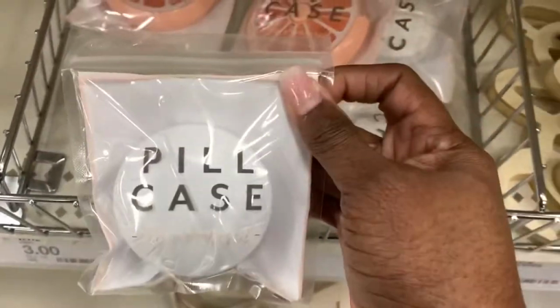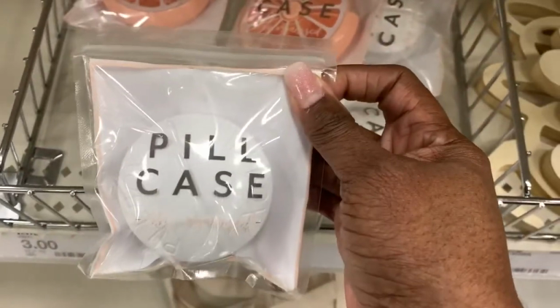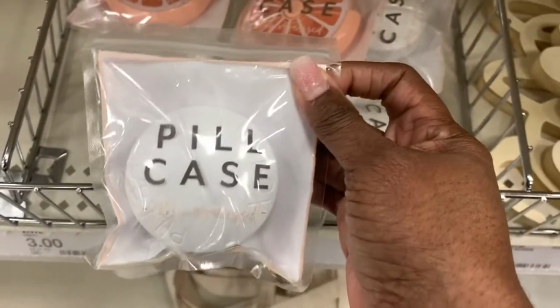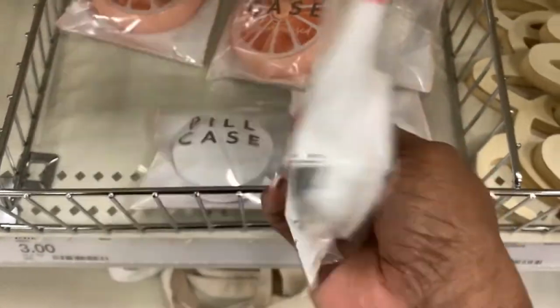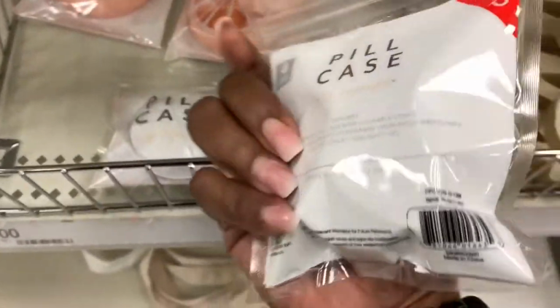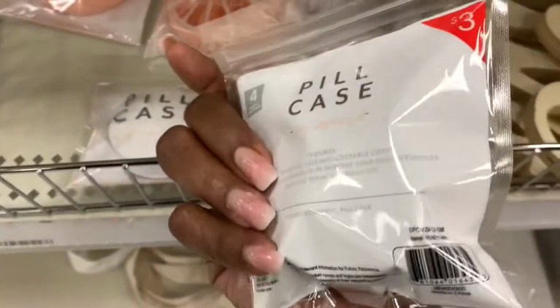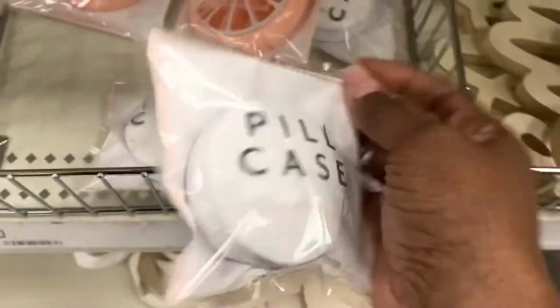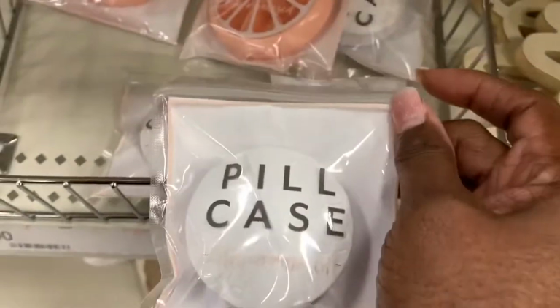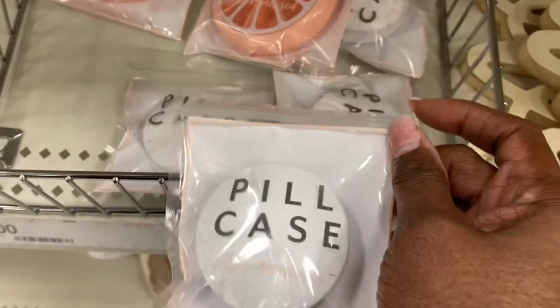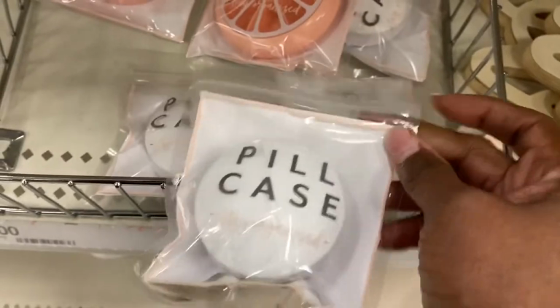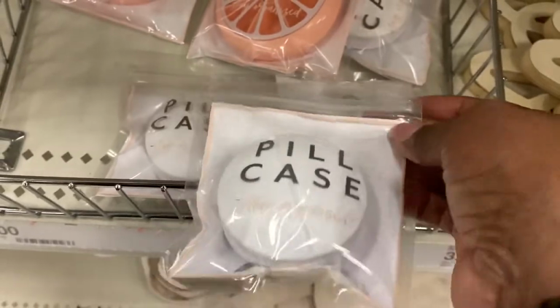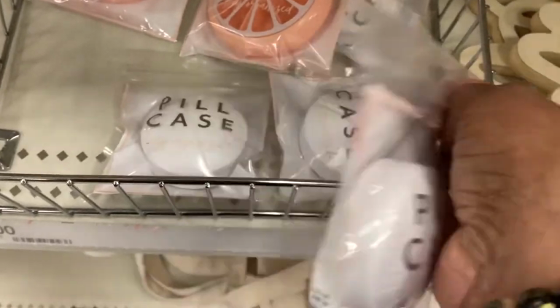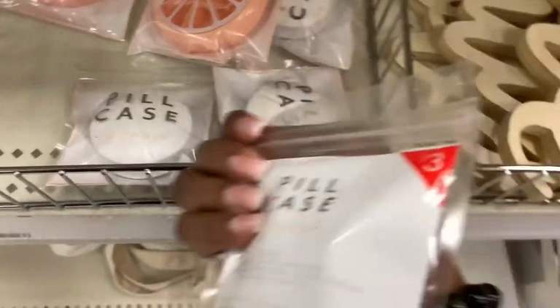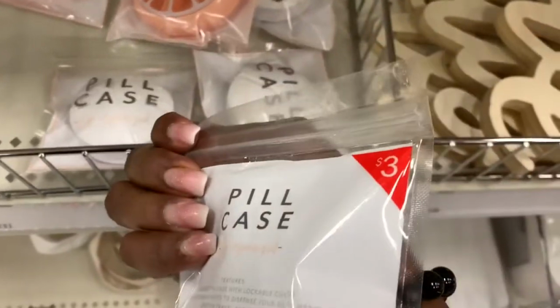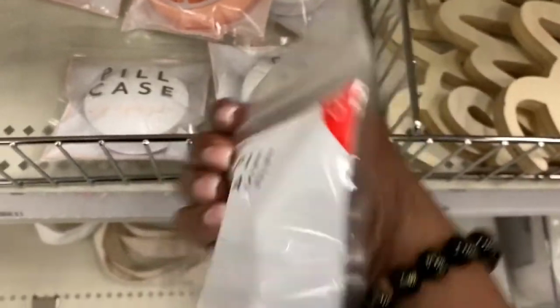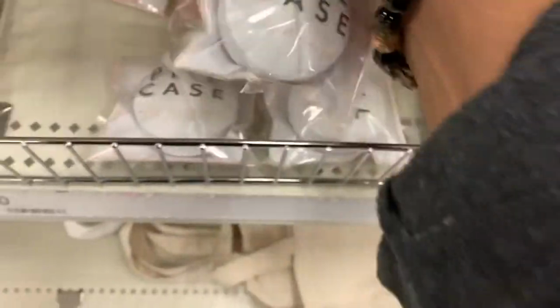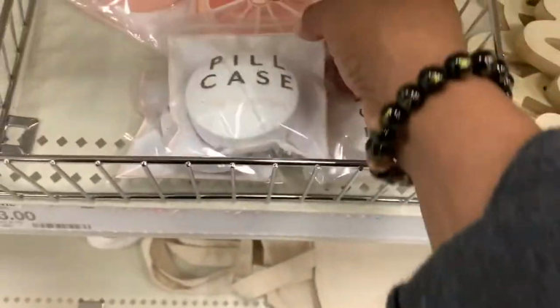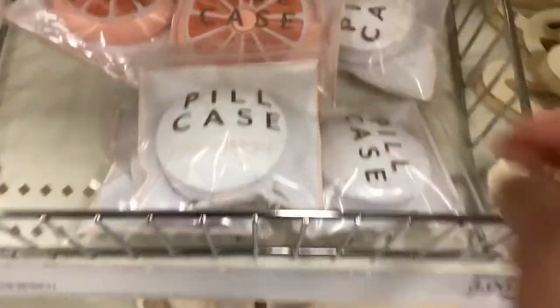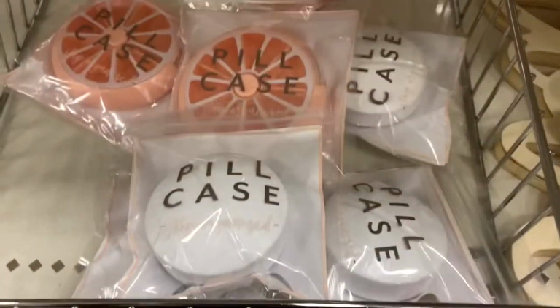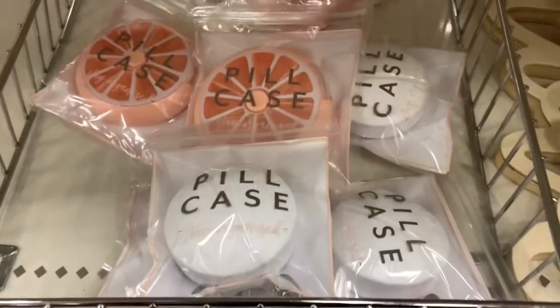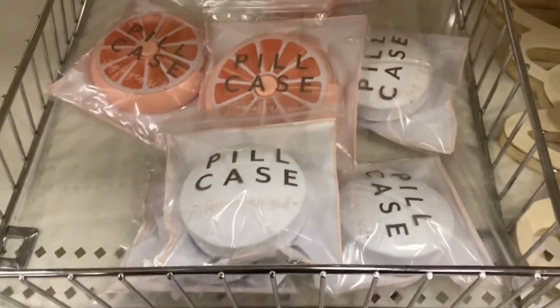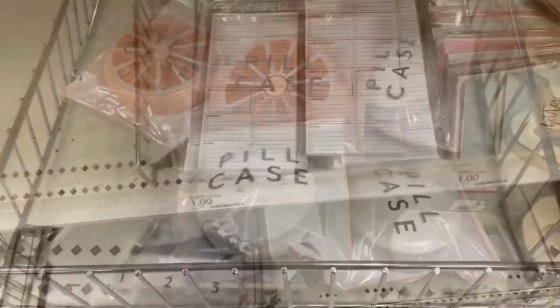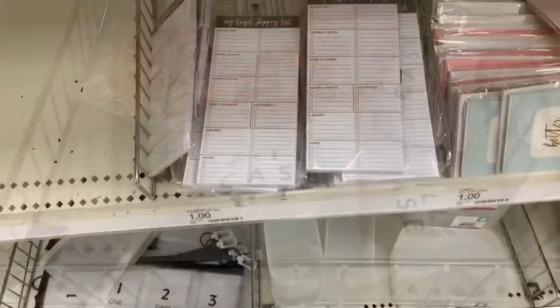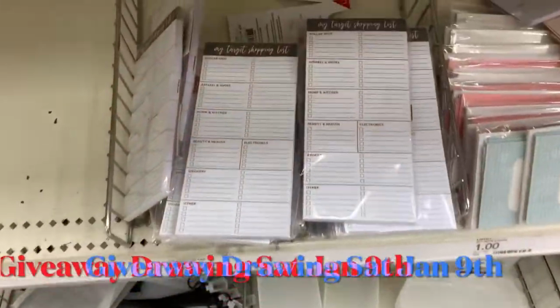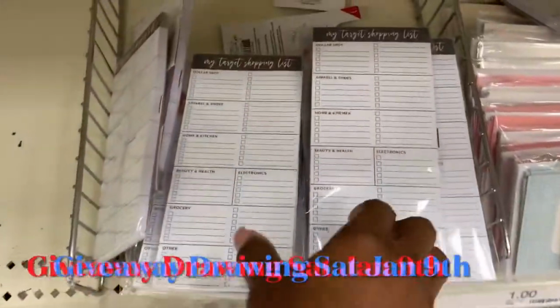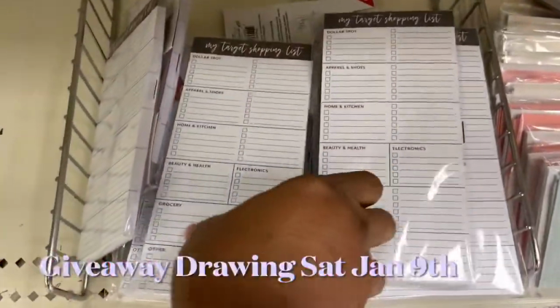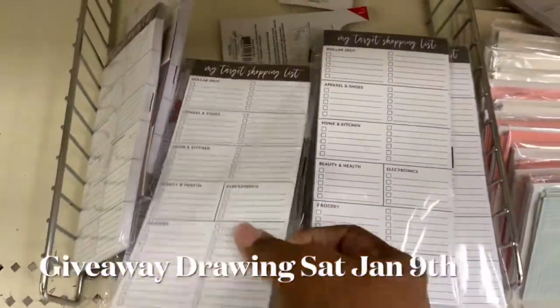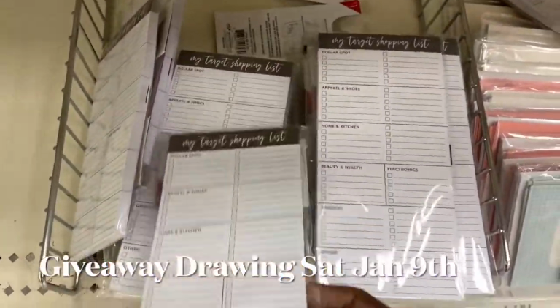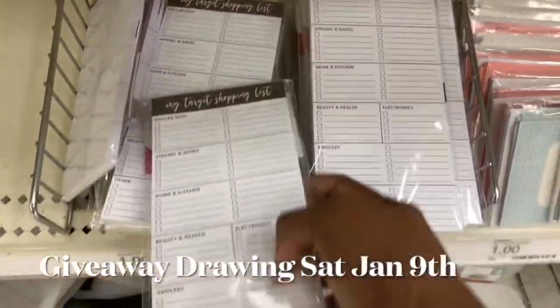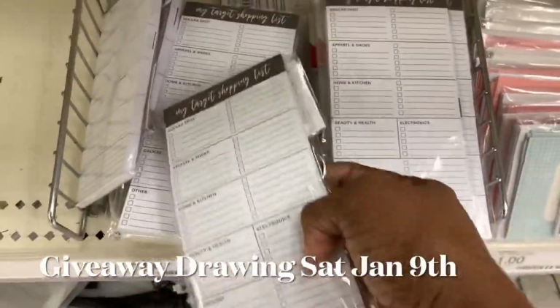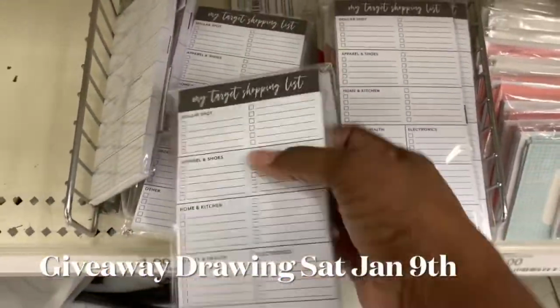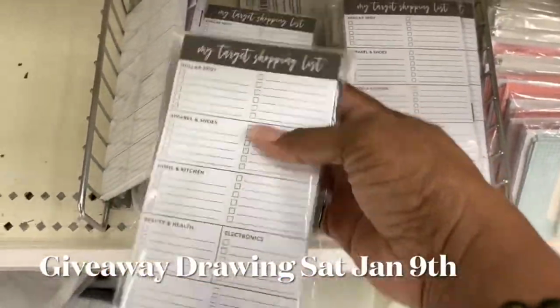If you like videos like this, please give it a thumbs up, leave a comment, and also just keep watching. Because the giveaway — I'm going to show you all the items that are going to be in the giveaway at the end of the video. But let's just get started right here.